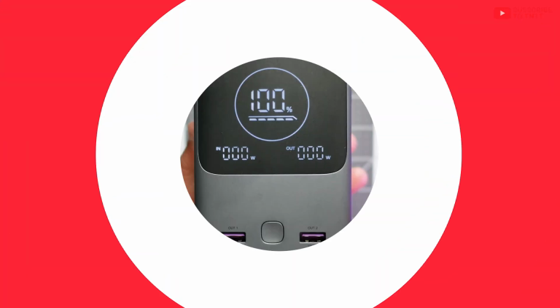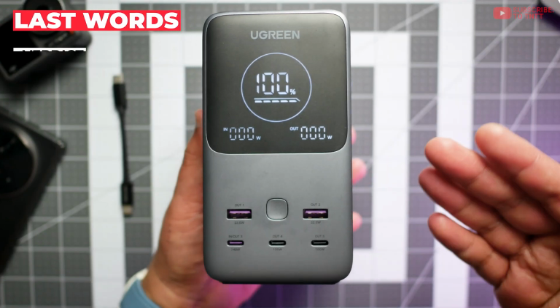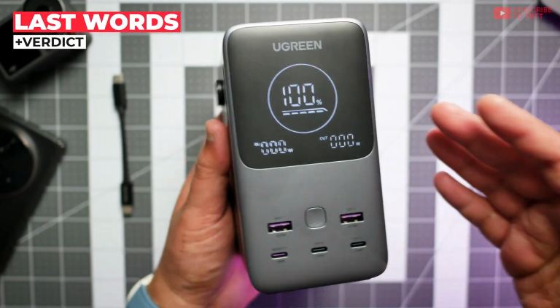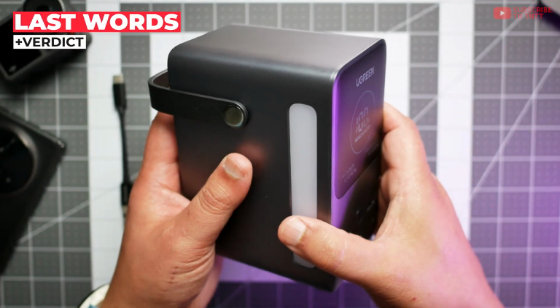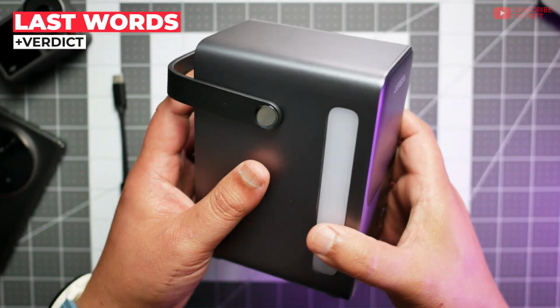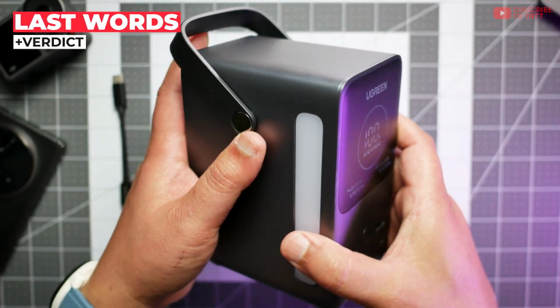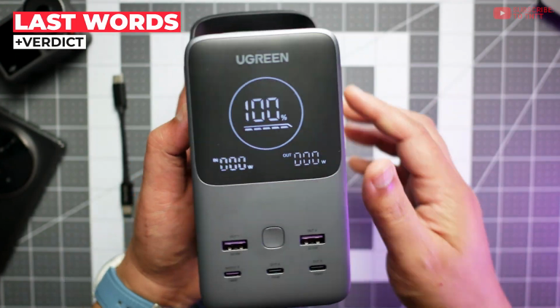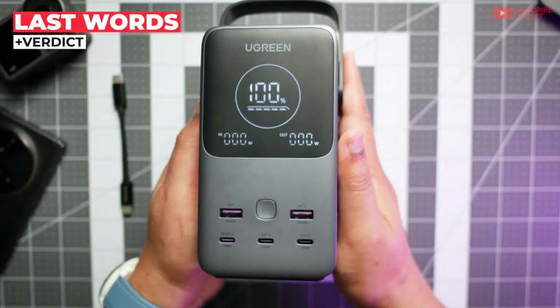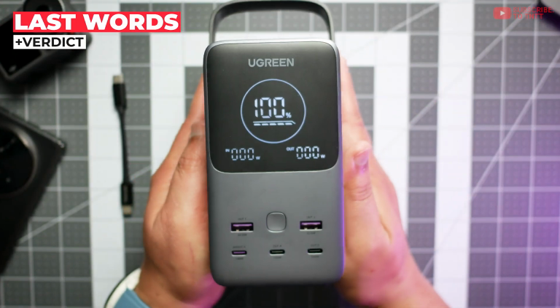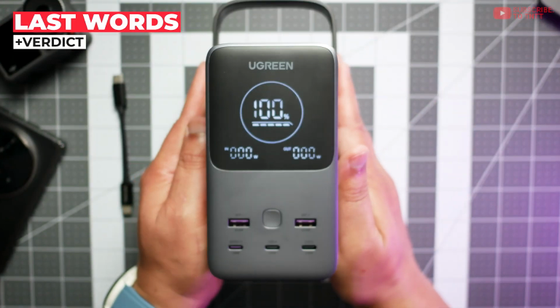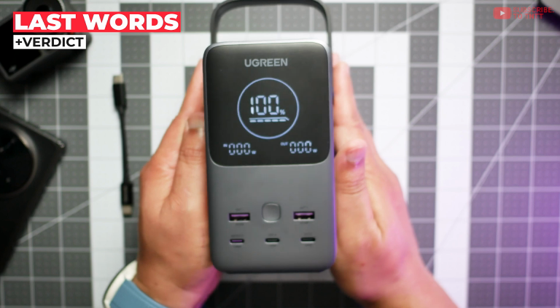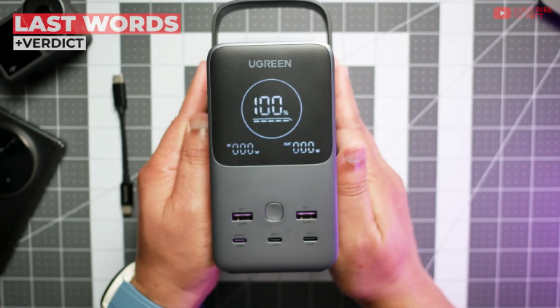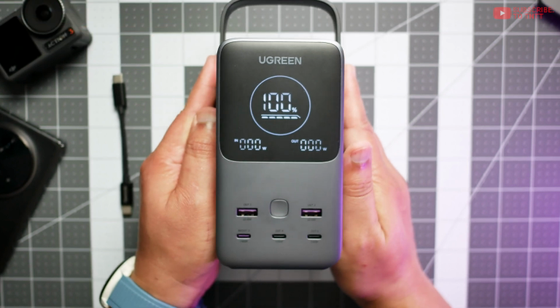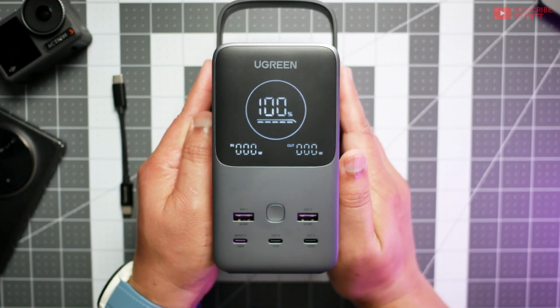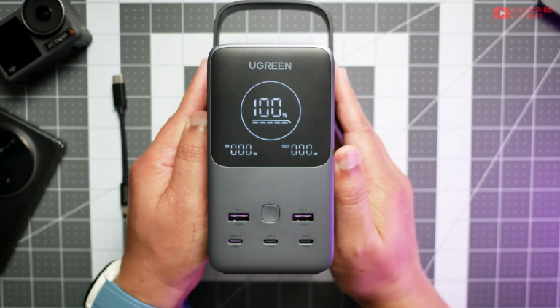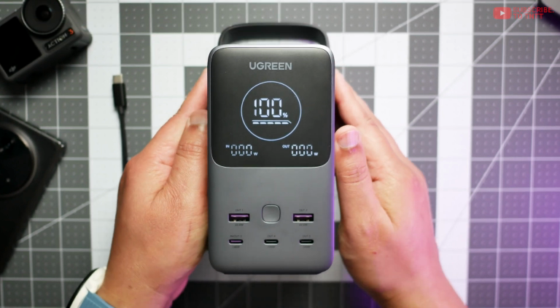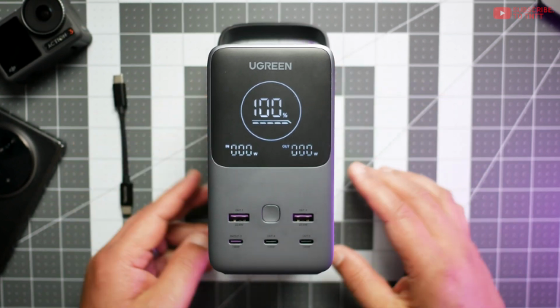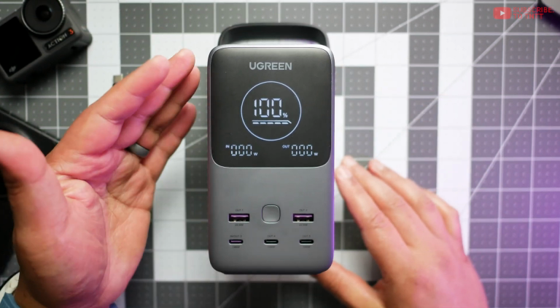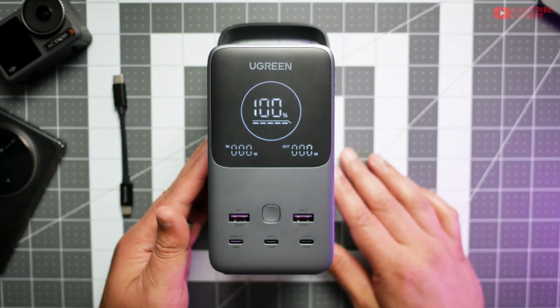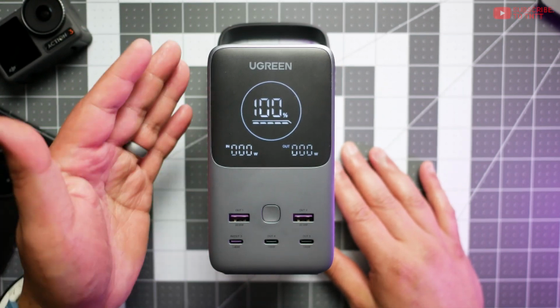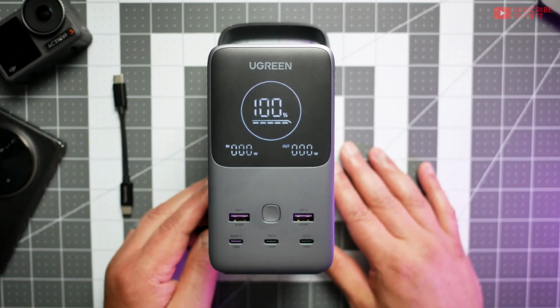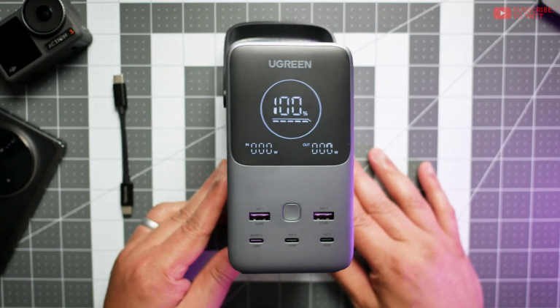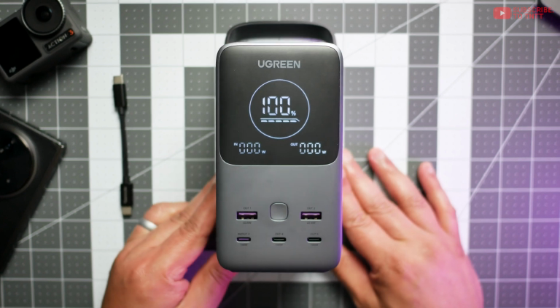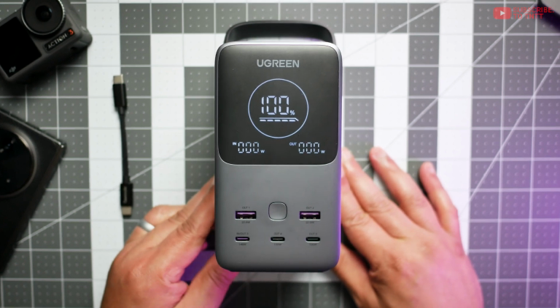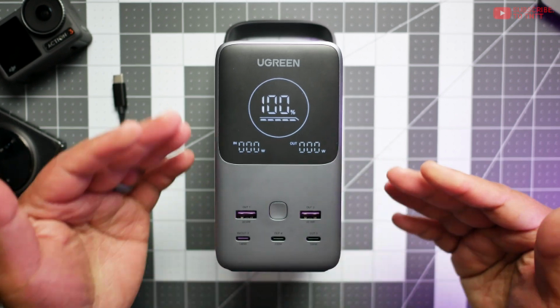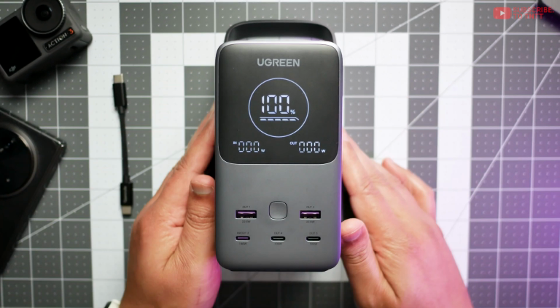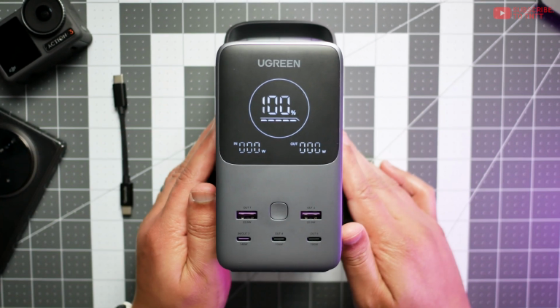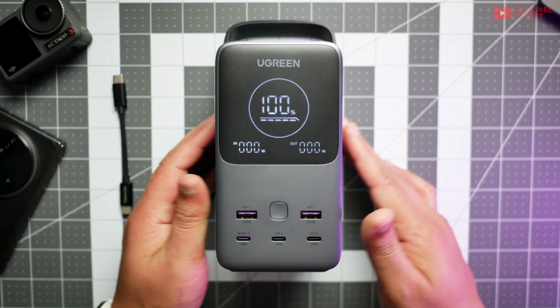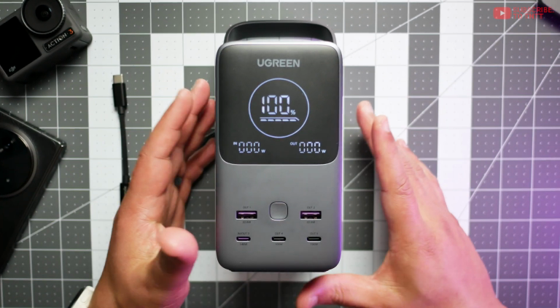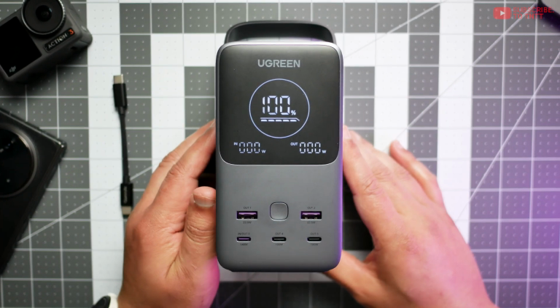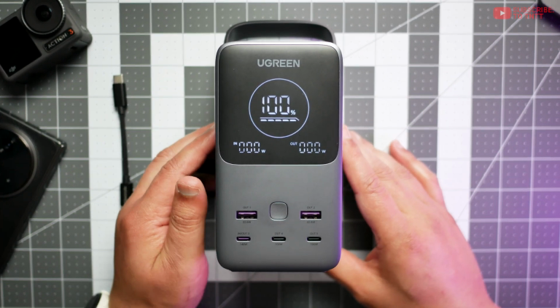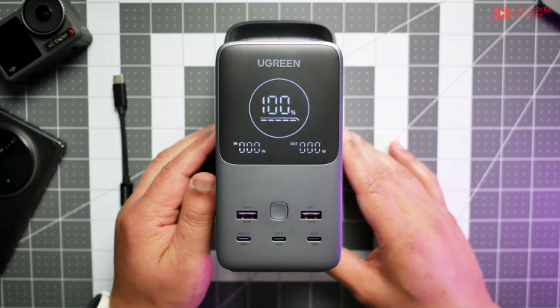Have I already said how much I love the industrial design on this thing? It's really subtle touches here and there, but it really makes the product work — and the screen is one of the nicest I've seen out there, especially for this kind of product and this size. It's fantastic.